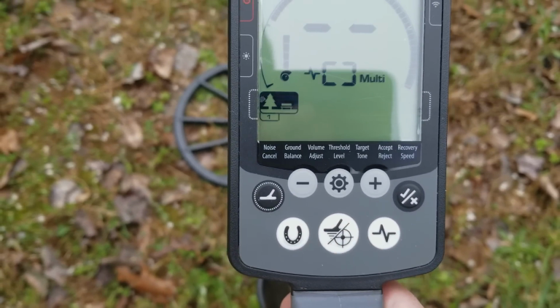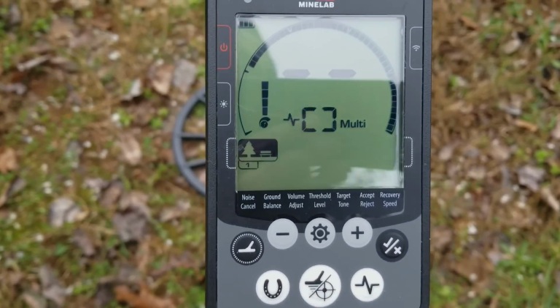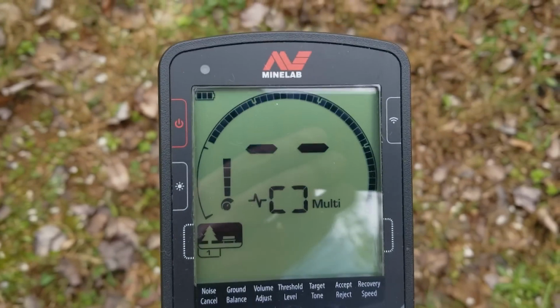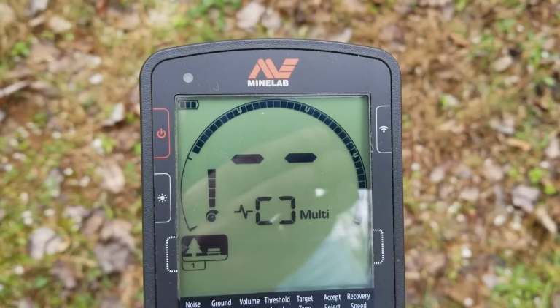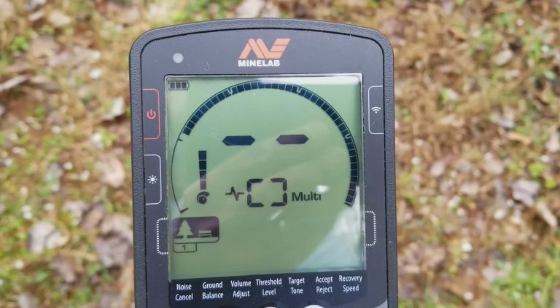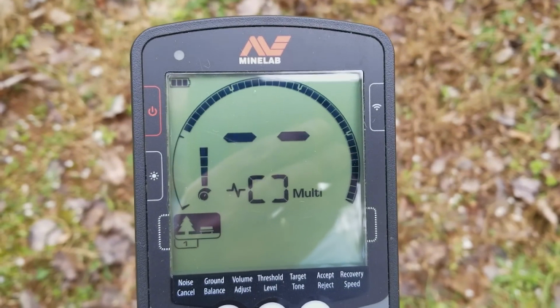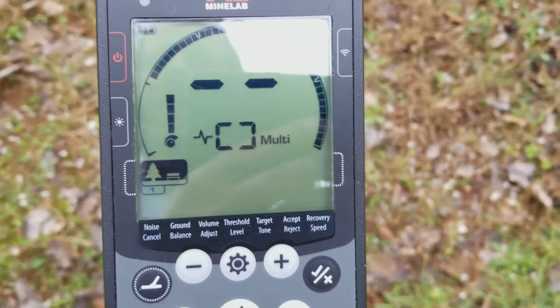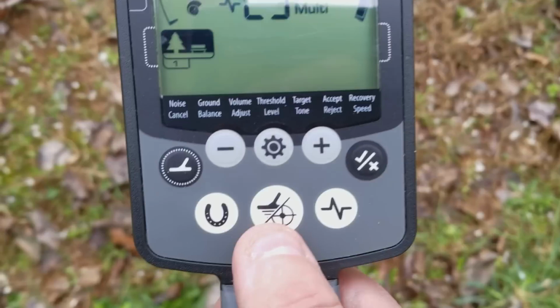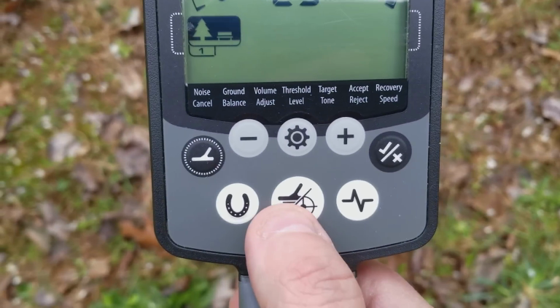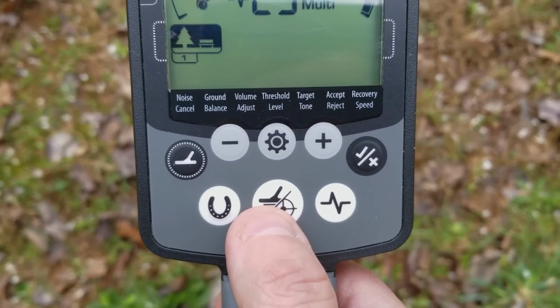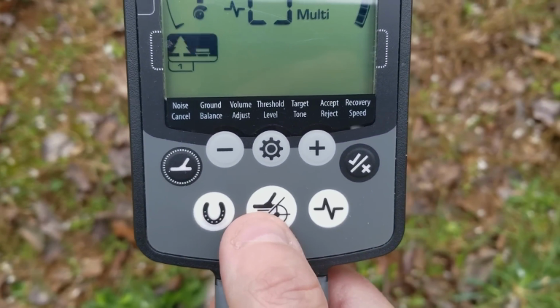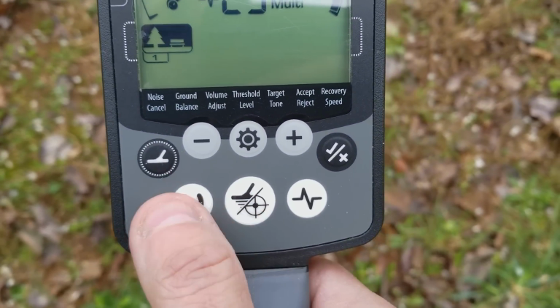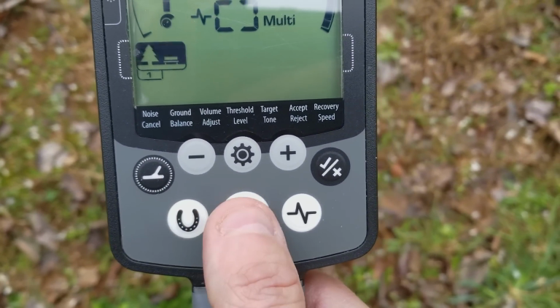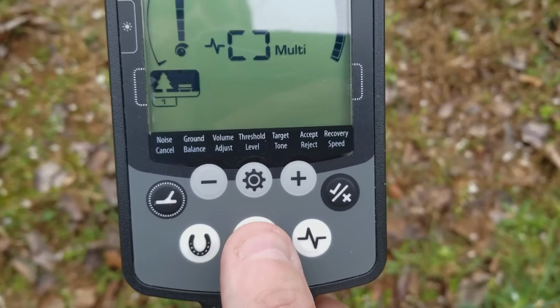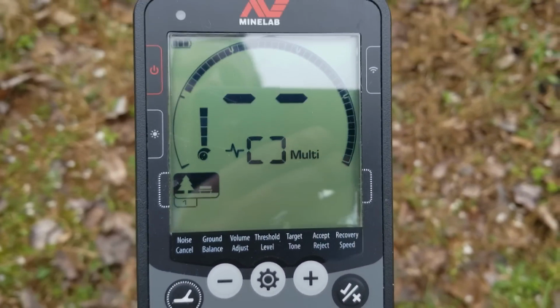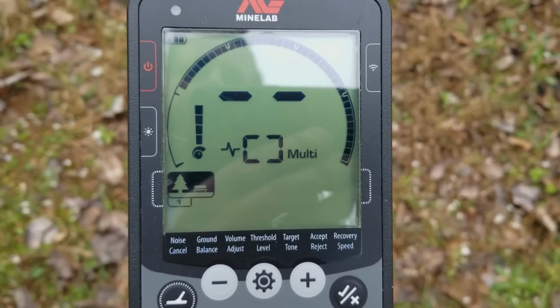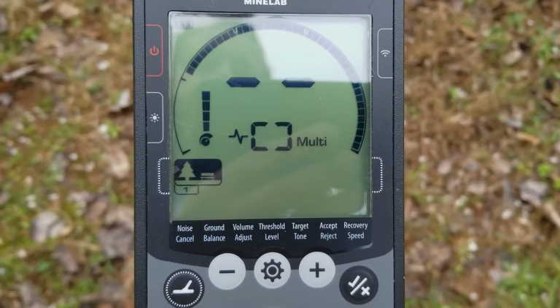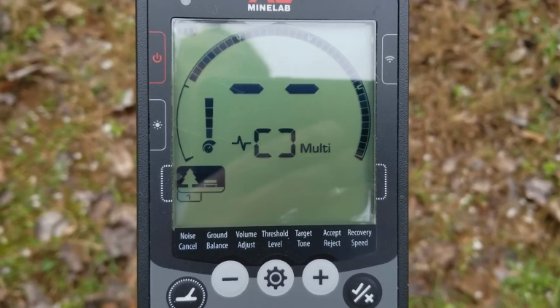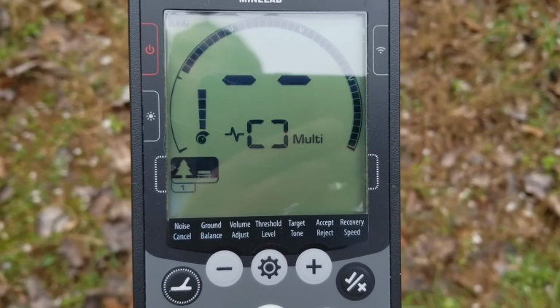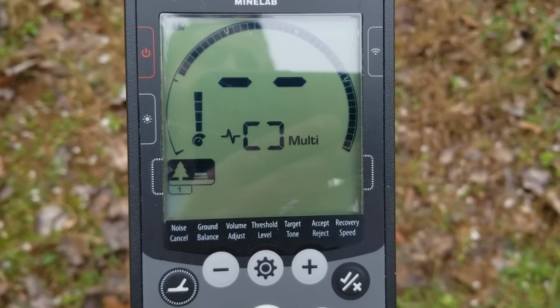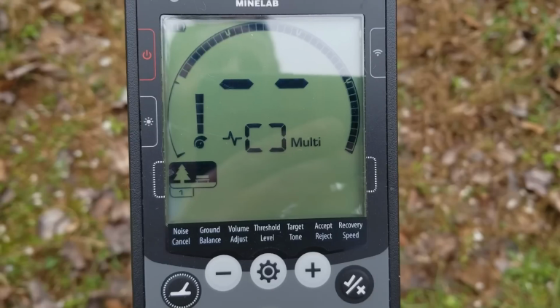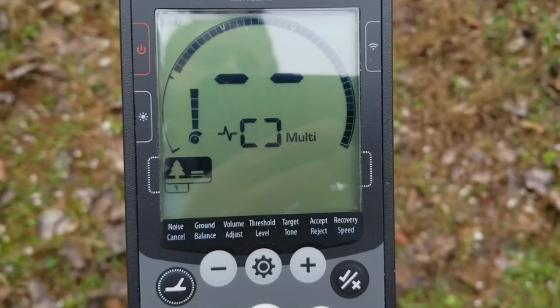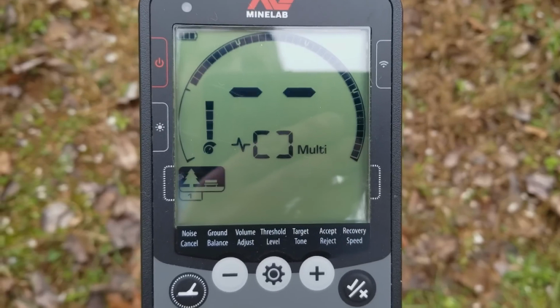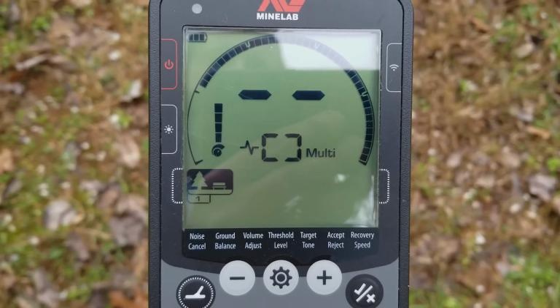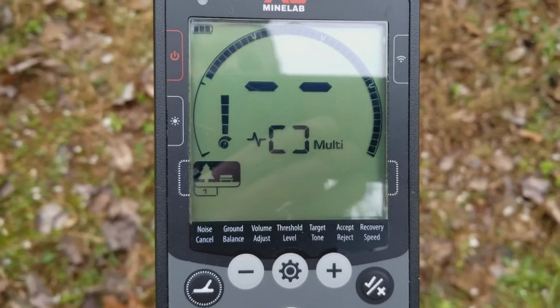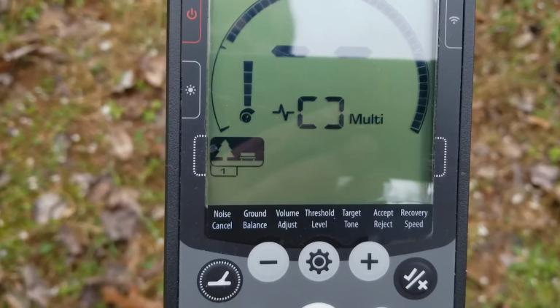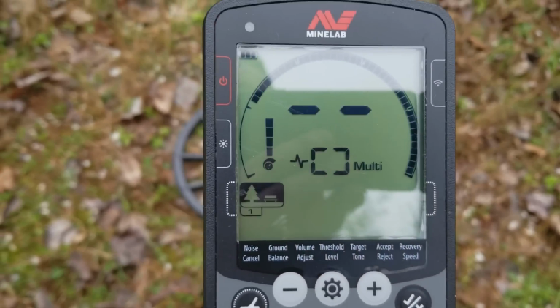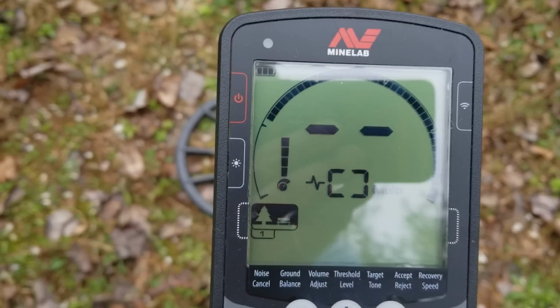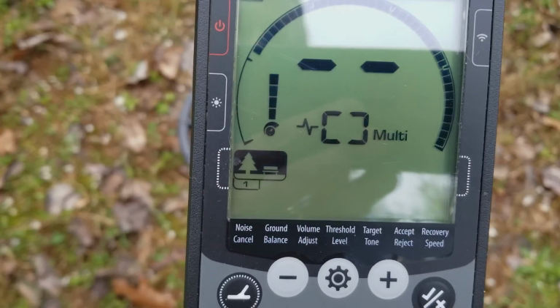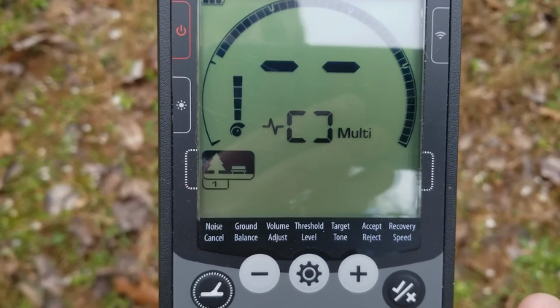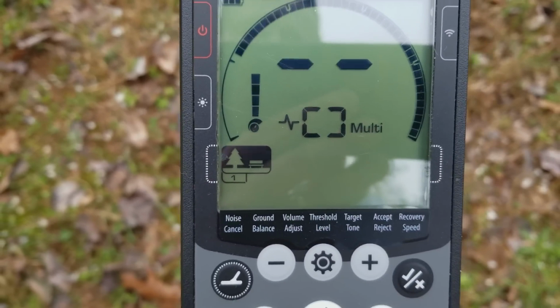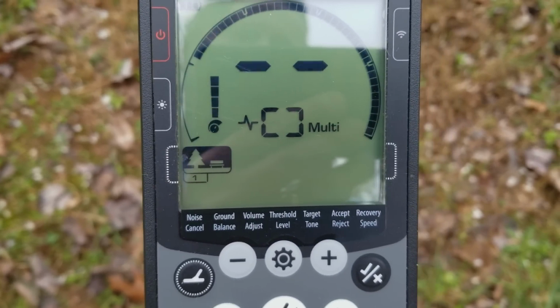Make sure that before you ground balance, you use the pinpoint button and find a clean ground — a clean spot without any iron in it. And that should do you for ground balancing the Equinox 600 or the 800. Thanks for watching.